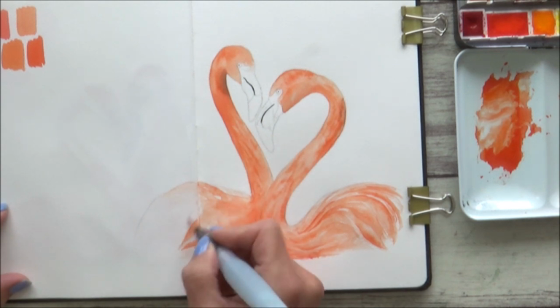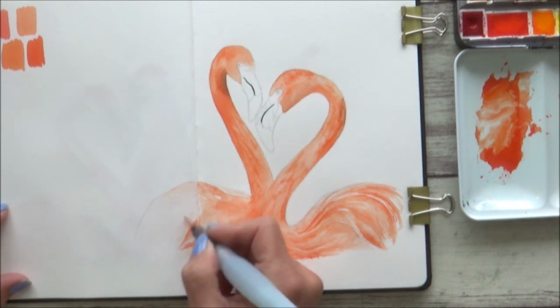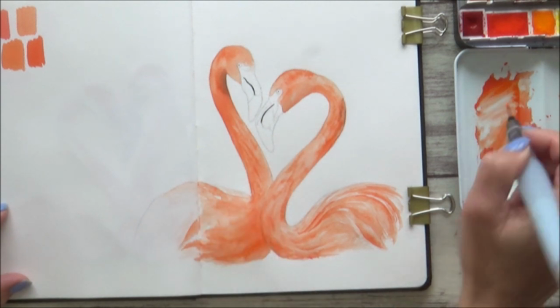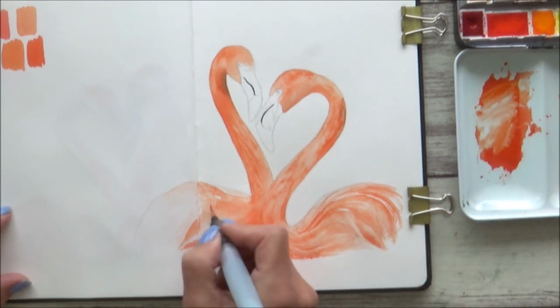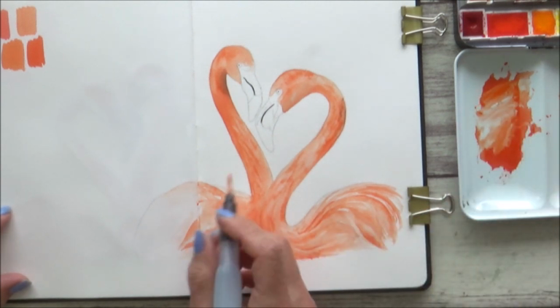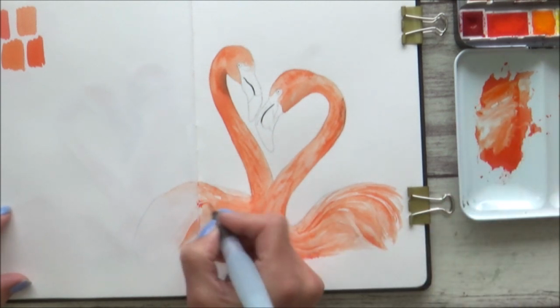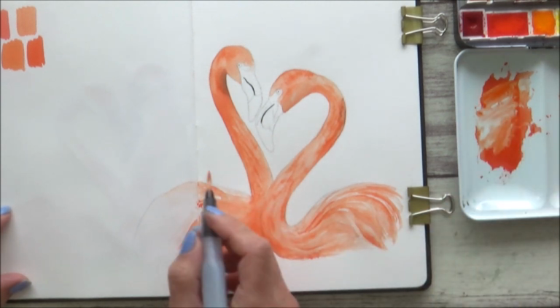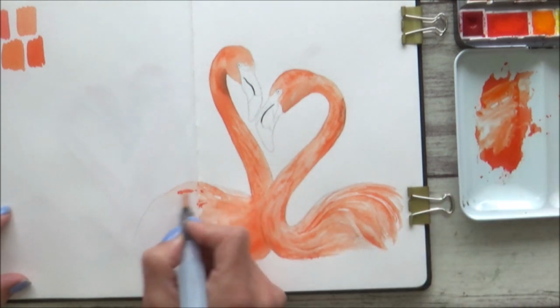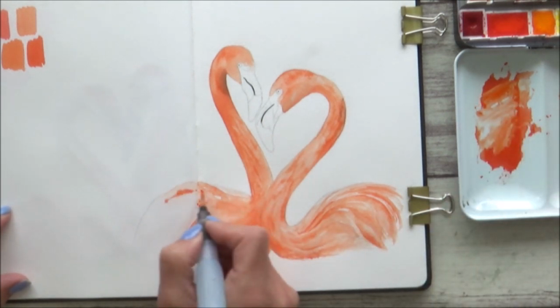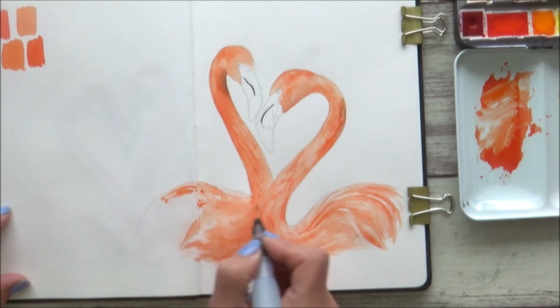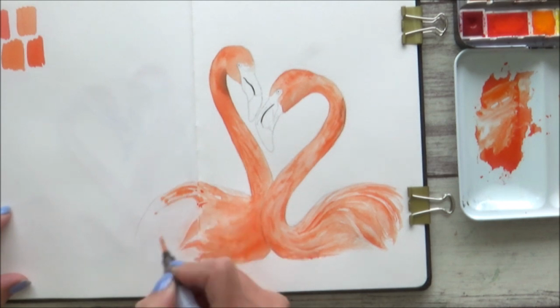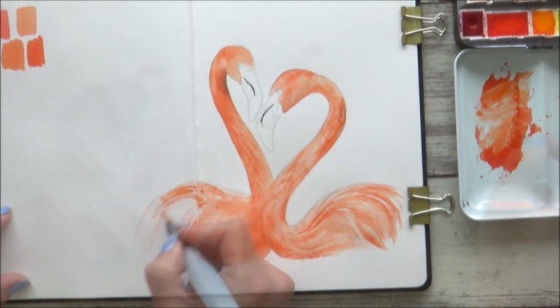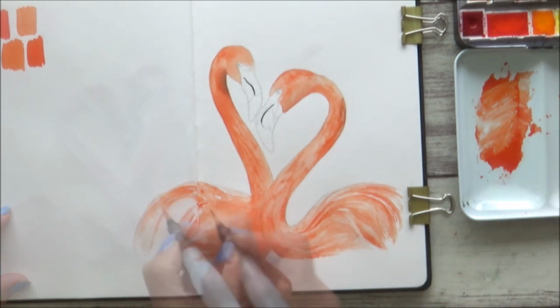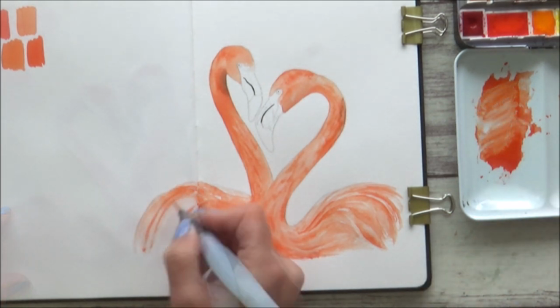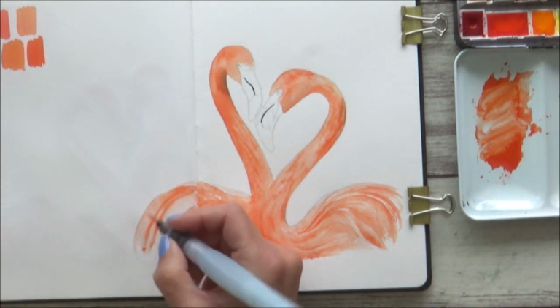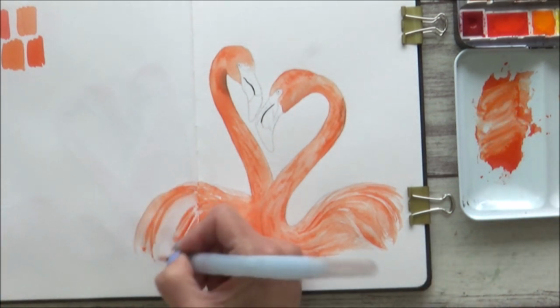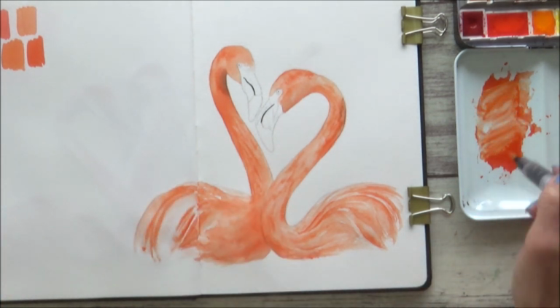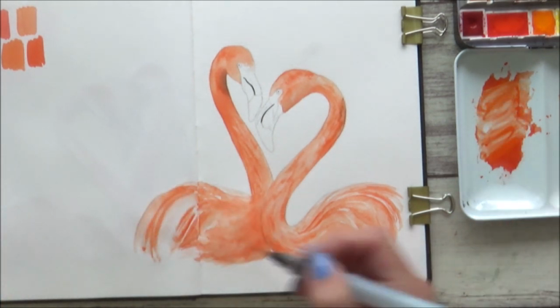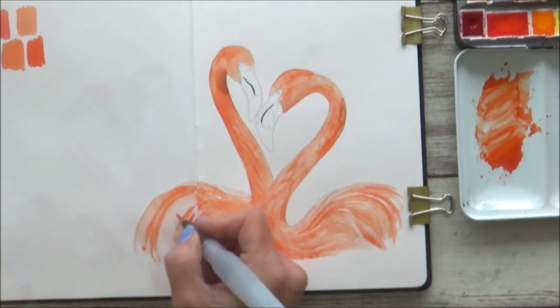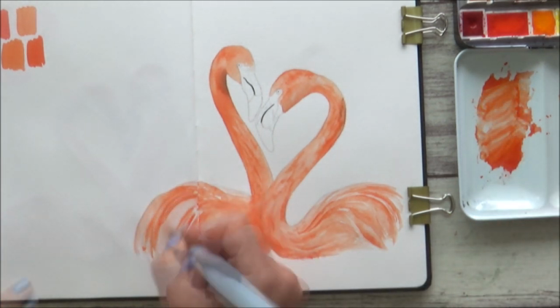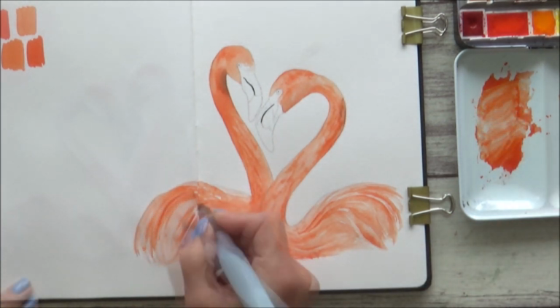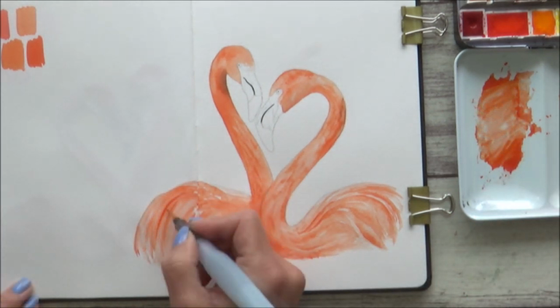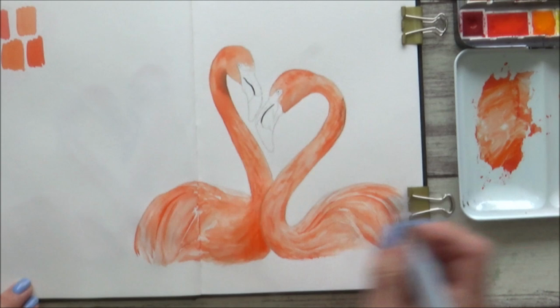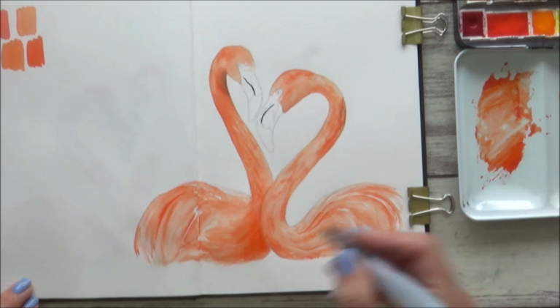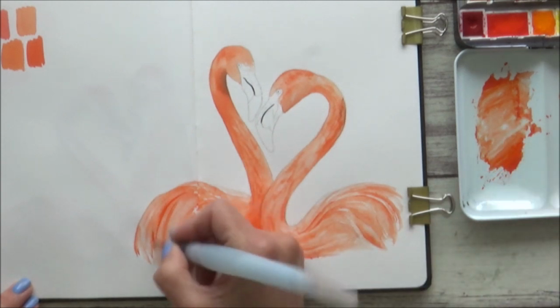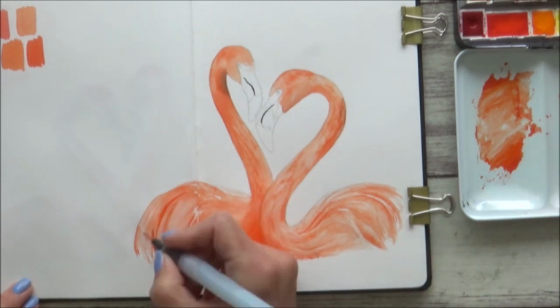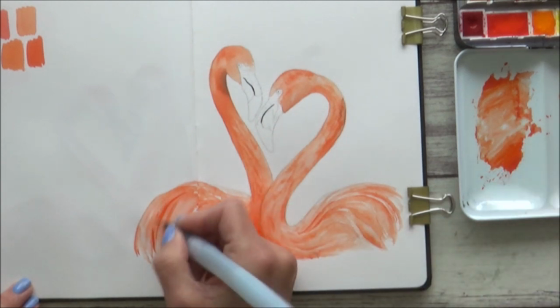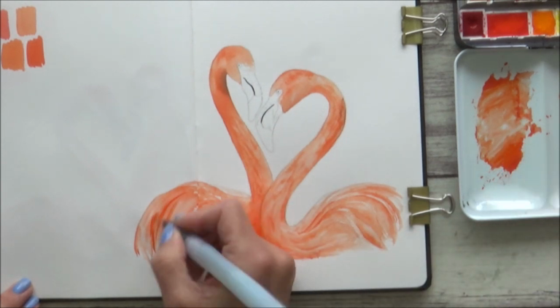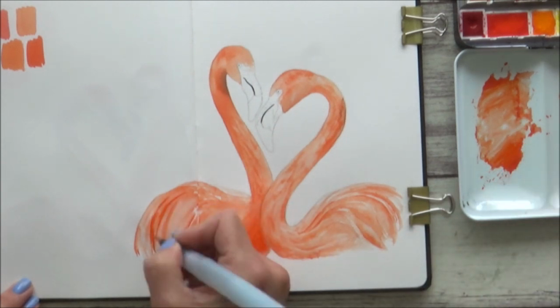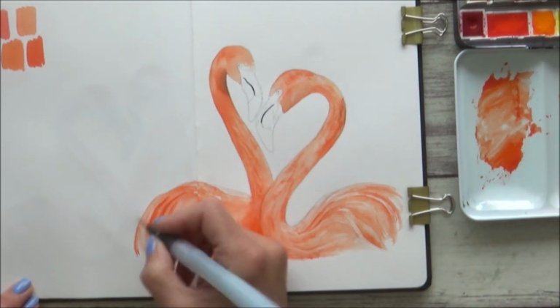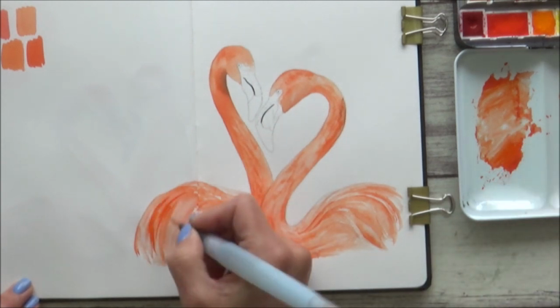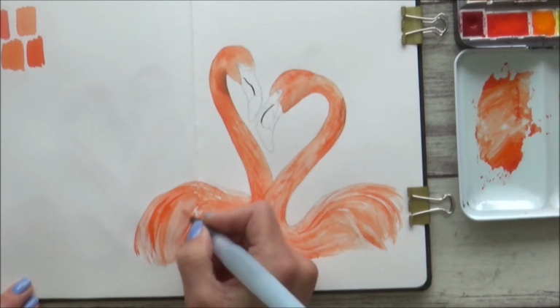When it came to painting the feathers on the other side of the page, I didn't have any problems at all and didn't even notice any difference — so when Hahnemühle says you can paint on both sides, you really can paint on both sides.